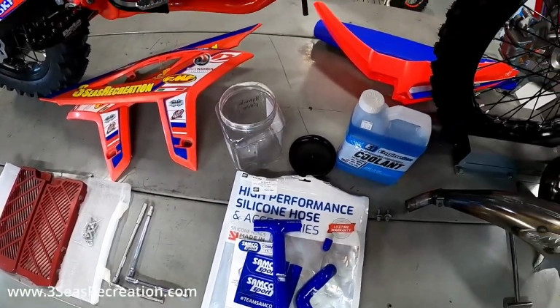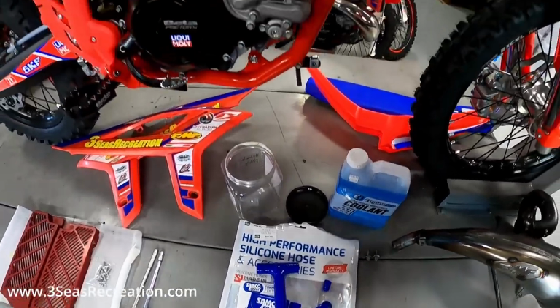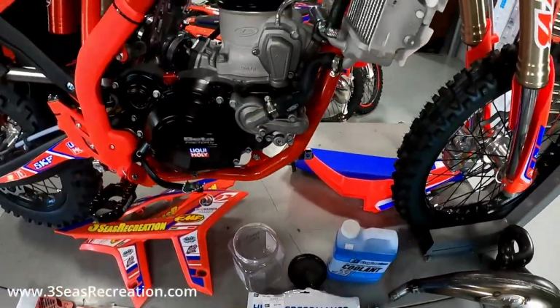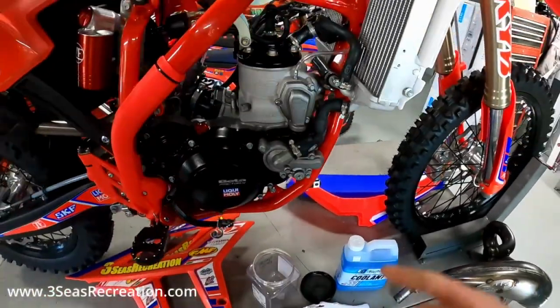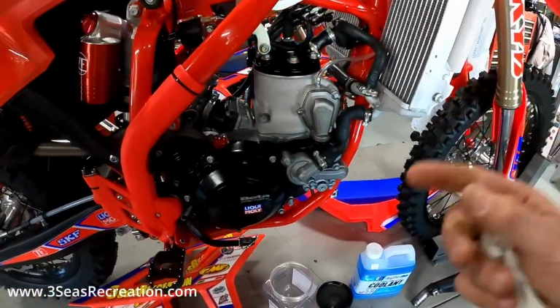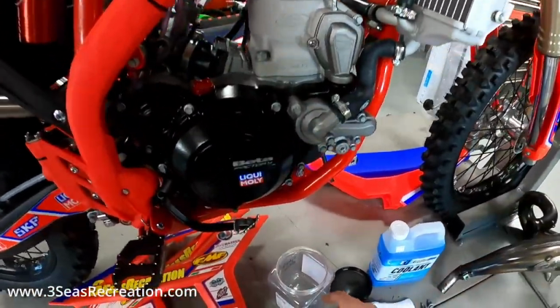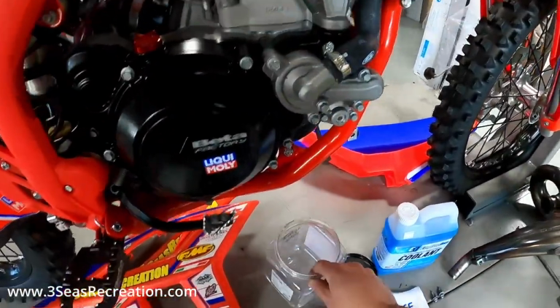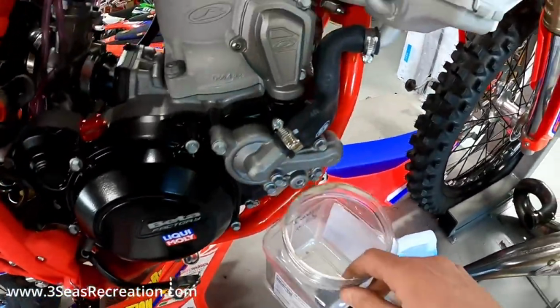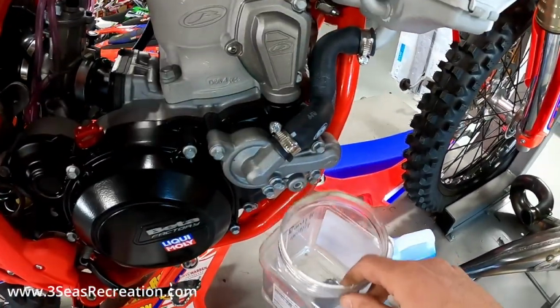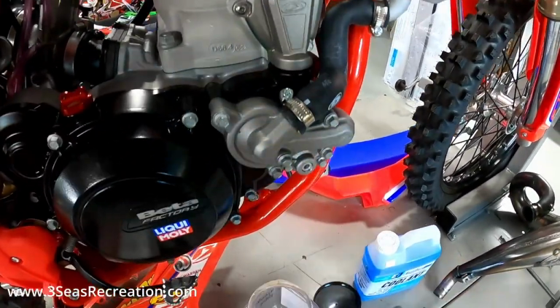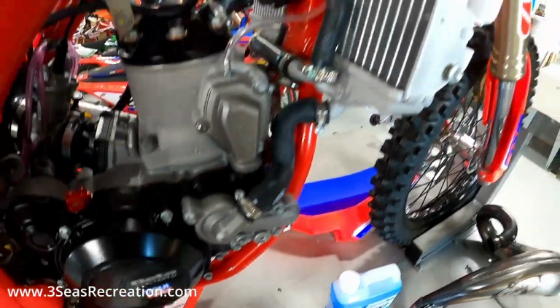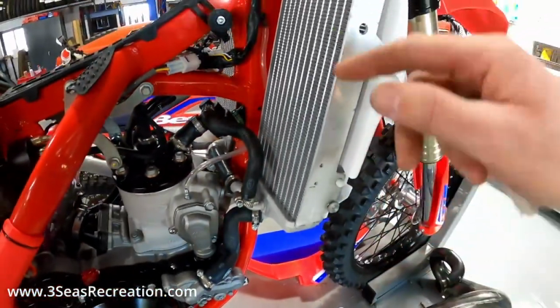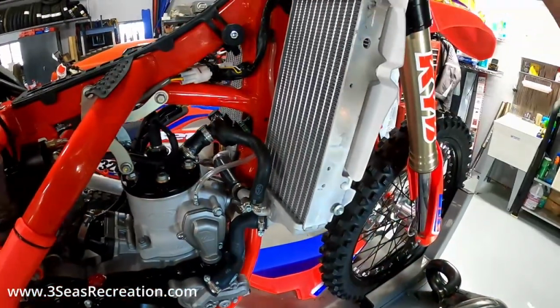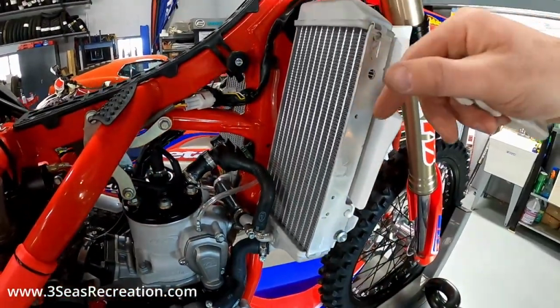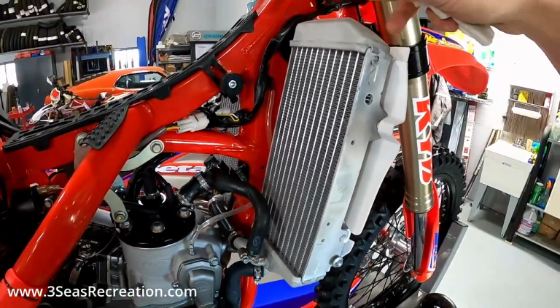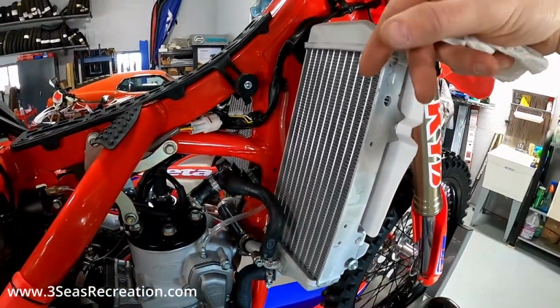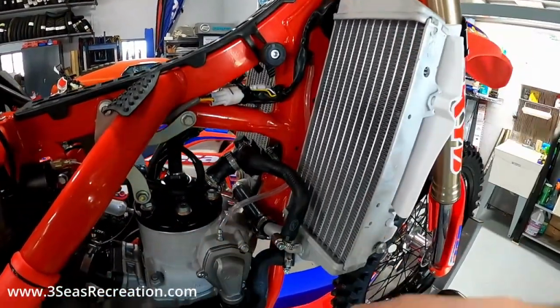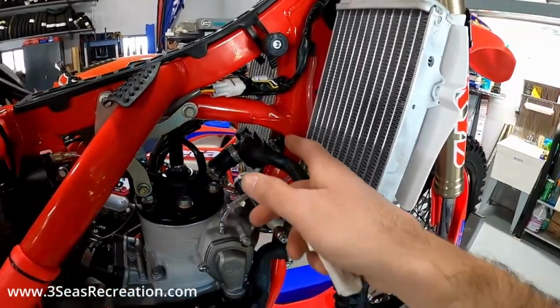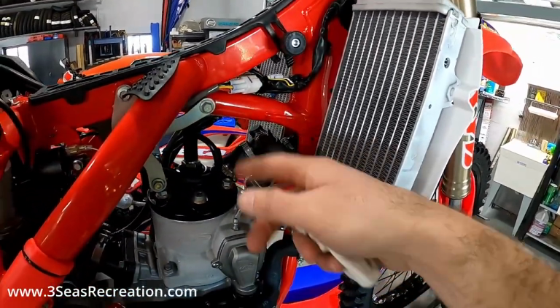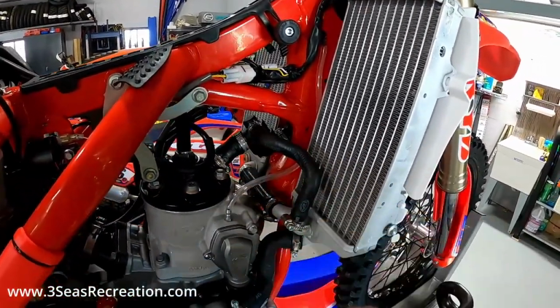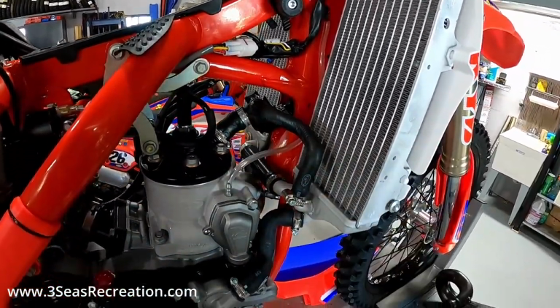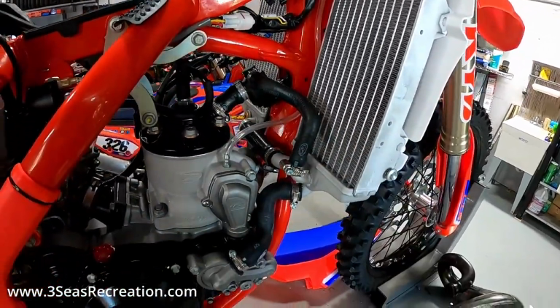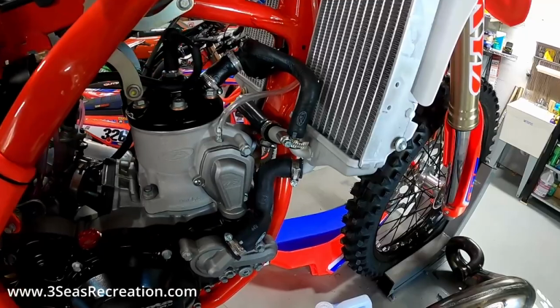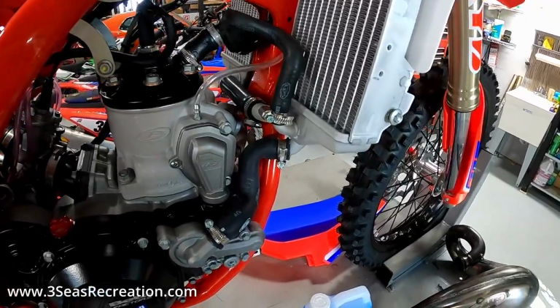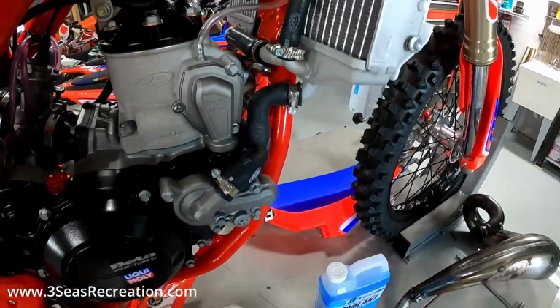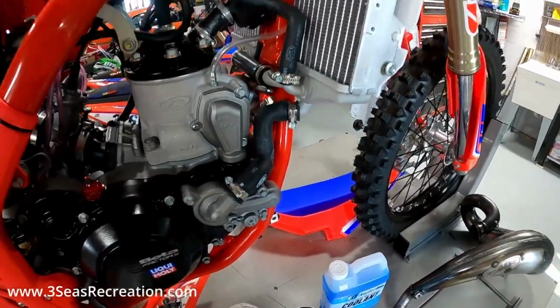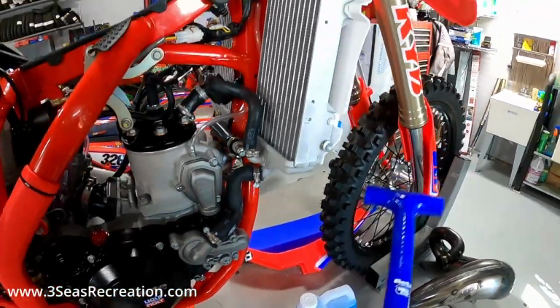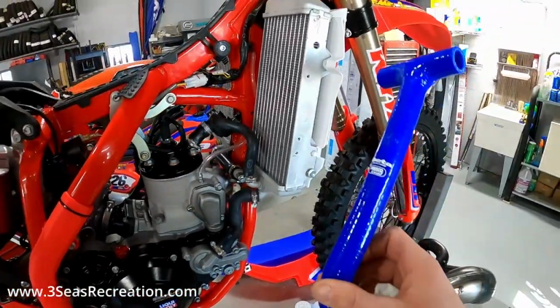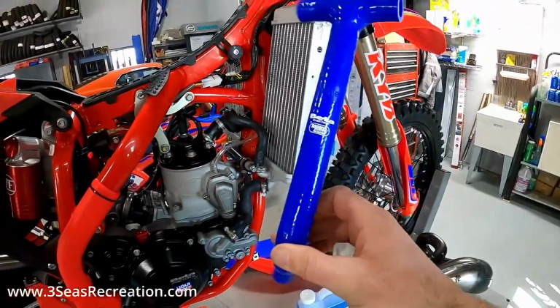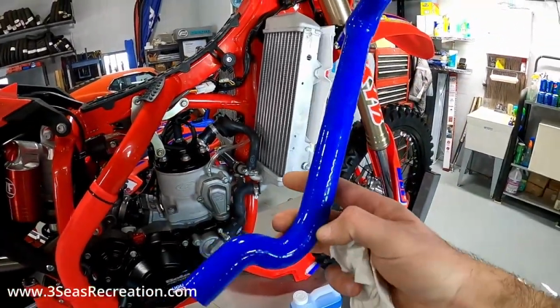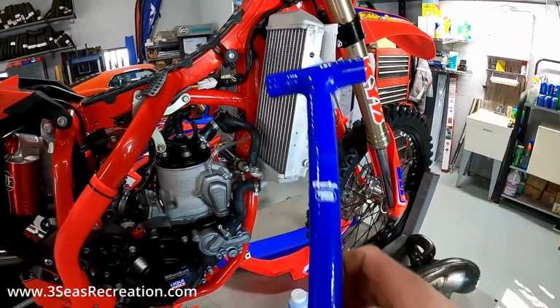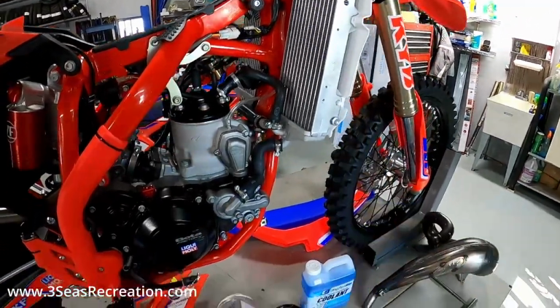To do that, the first thing we're going to do is drain the coolant out. We're going to pop both radiators out, get them out of the way, and then we can take these hoses out. It's a pretty simple job, but if you've never done one it's cool to have a video to watch along.